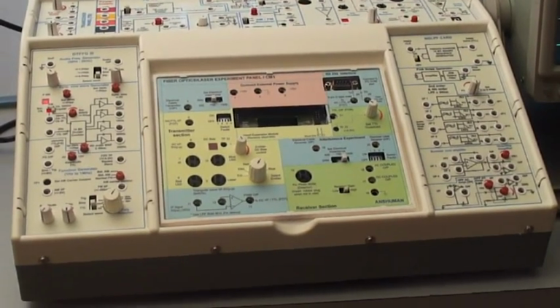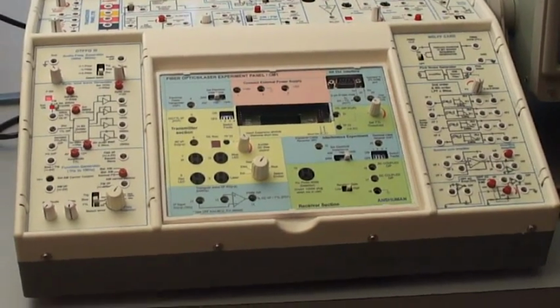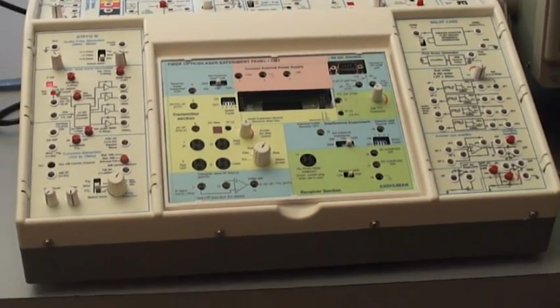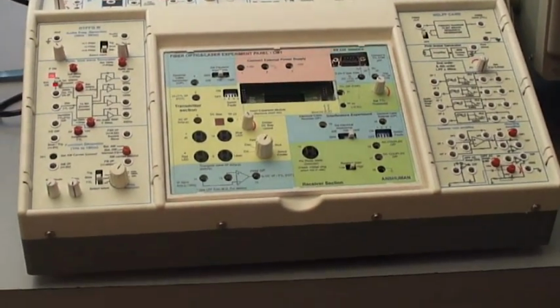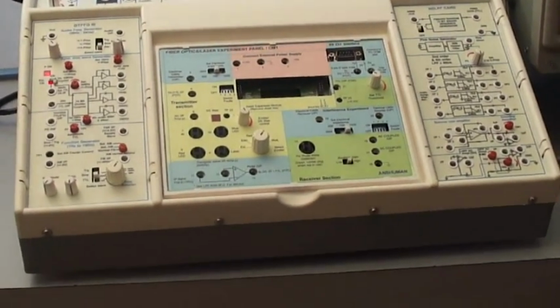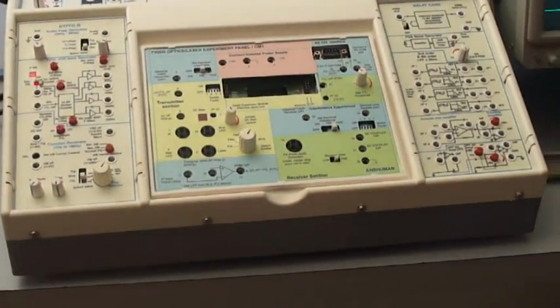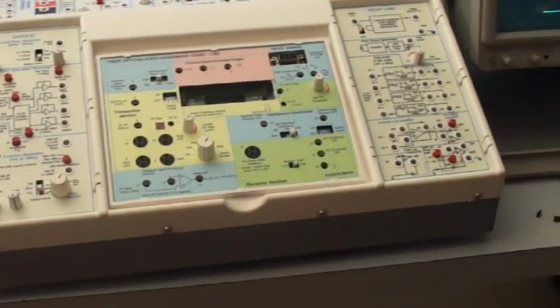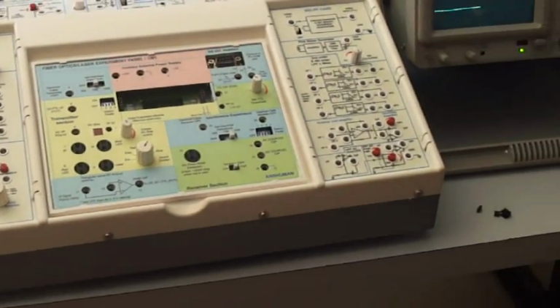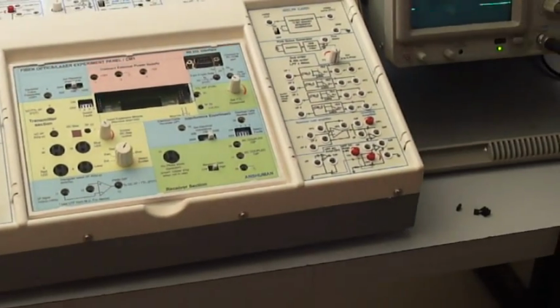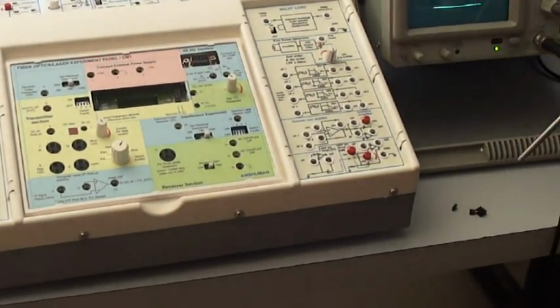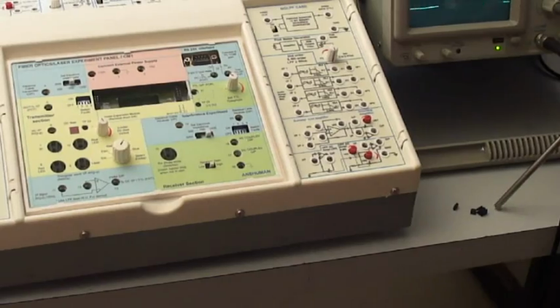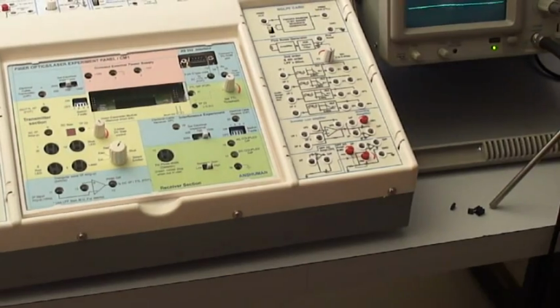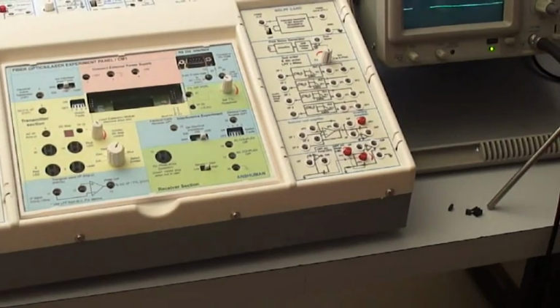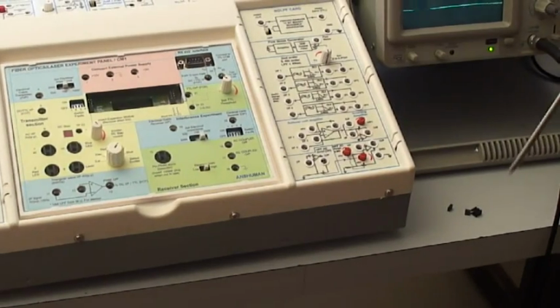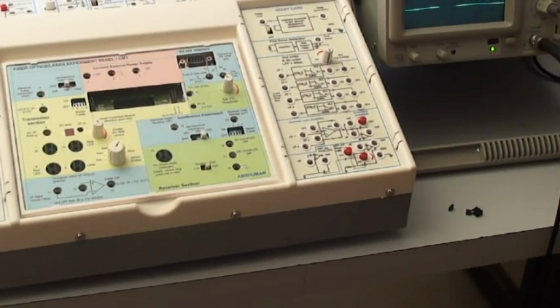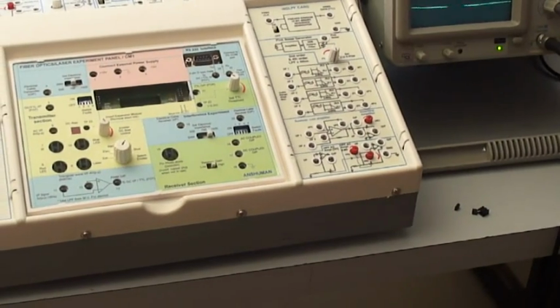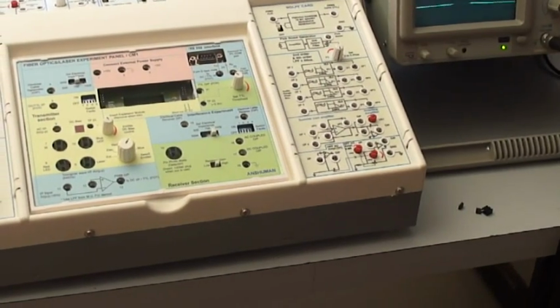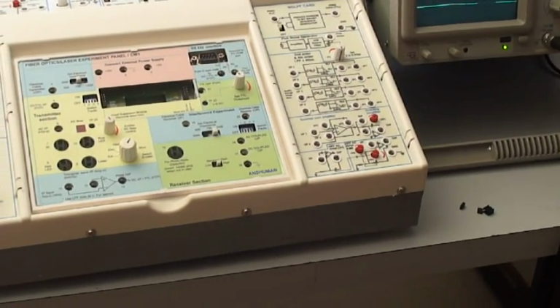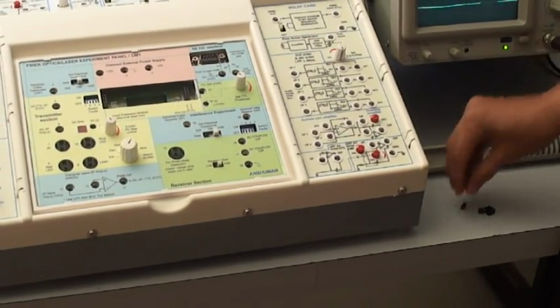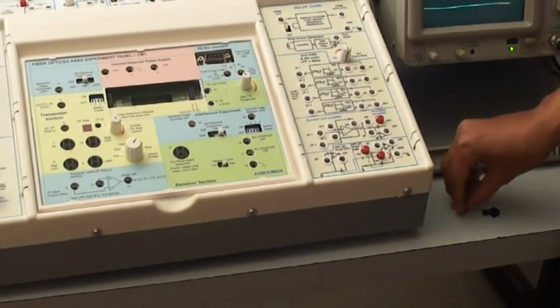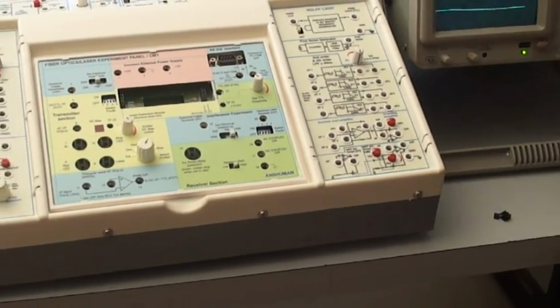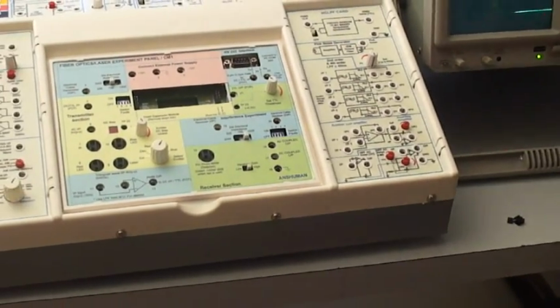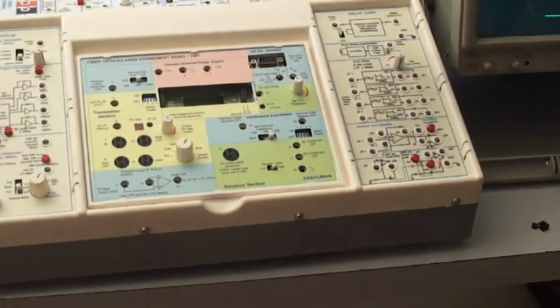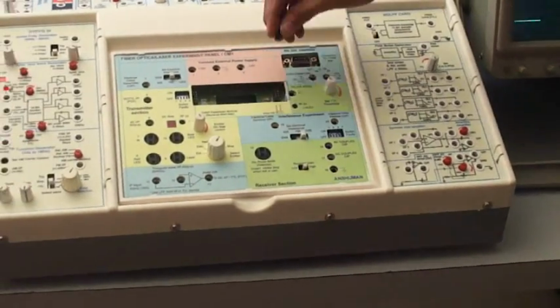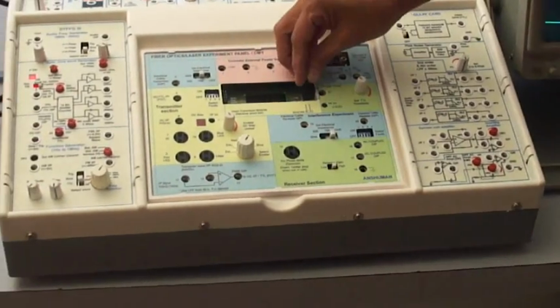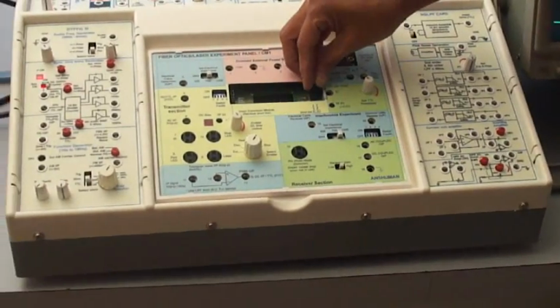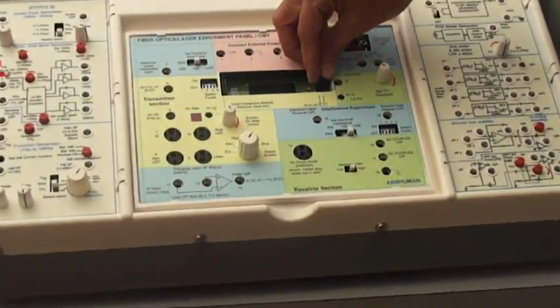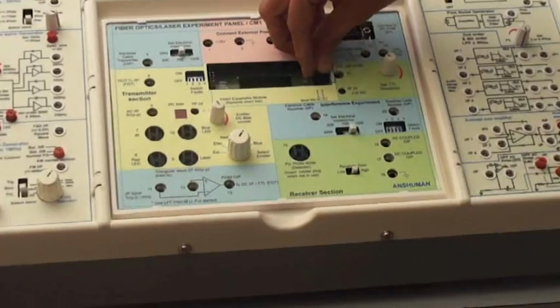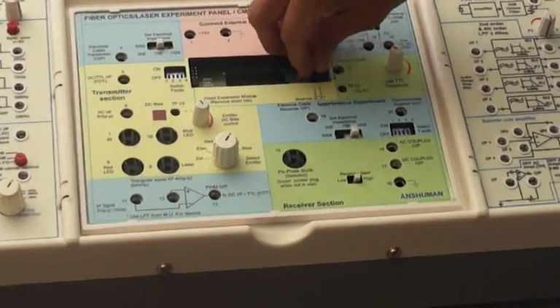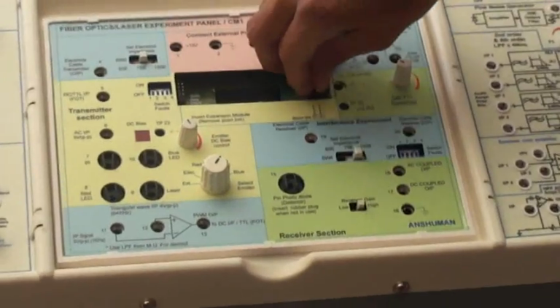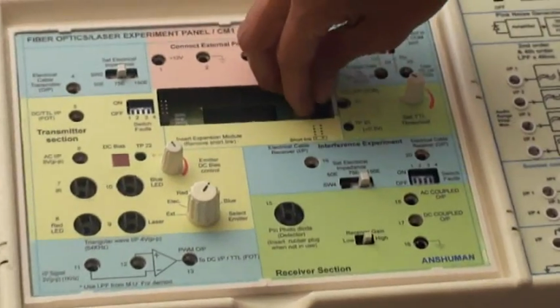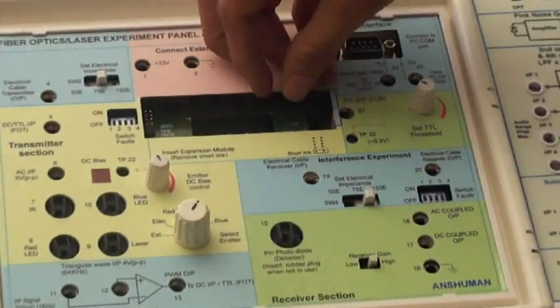These are the short links provided with the panels. We have to connect the short links to the last one, as written on this PCB.